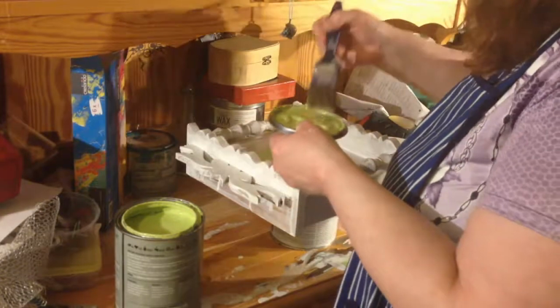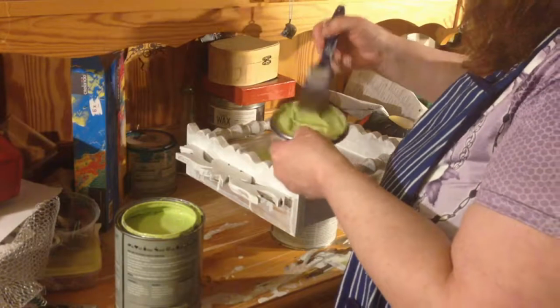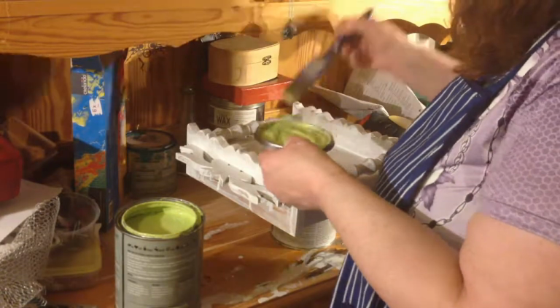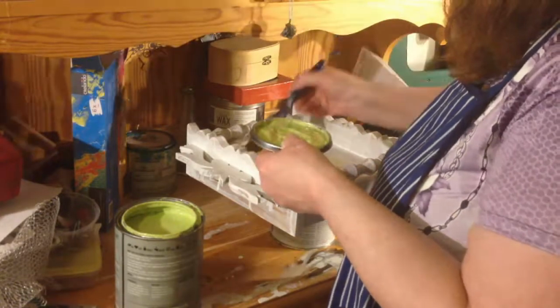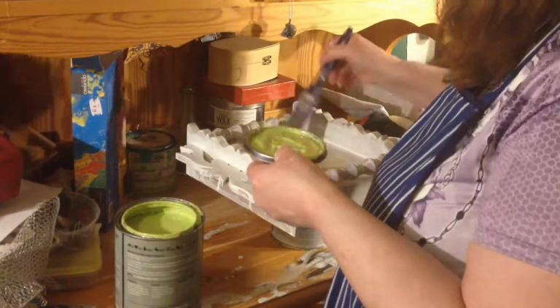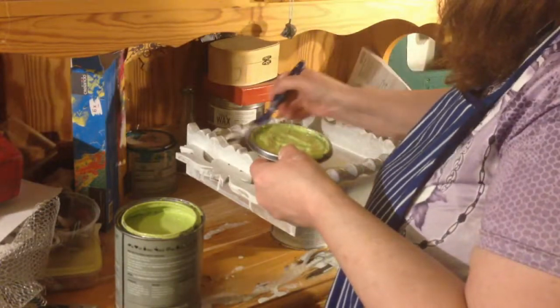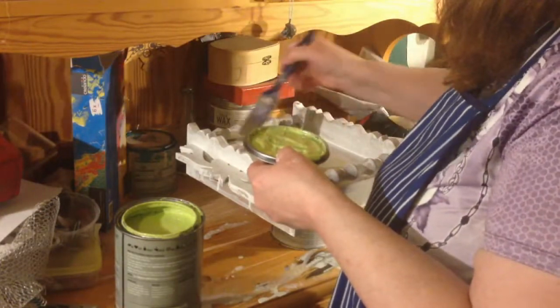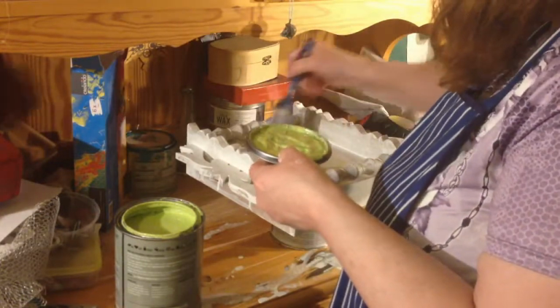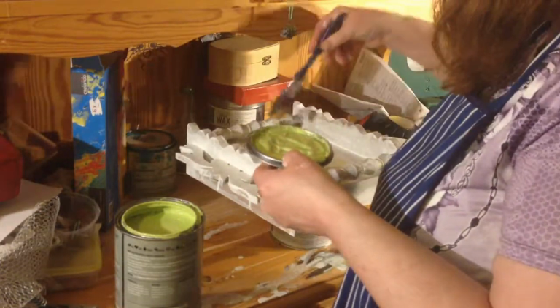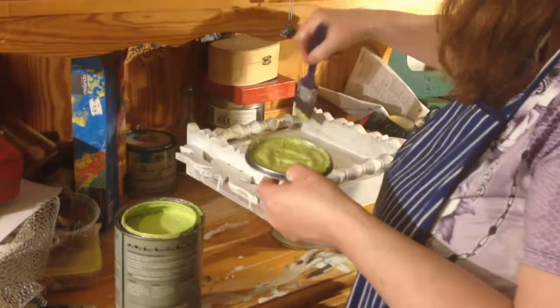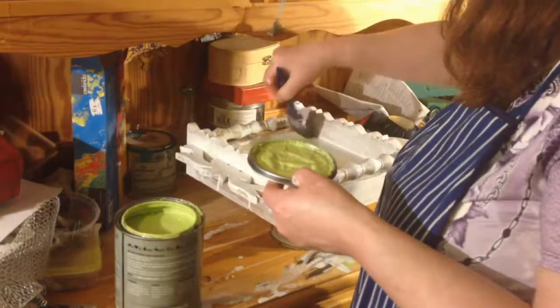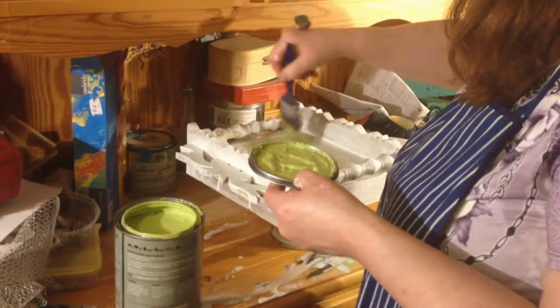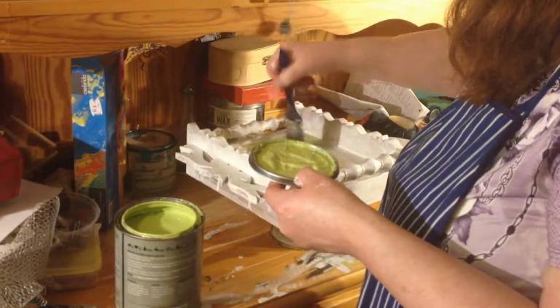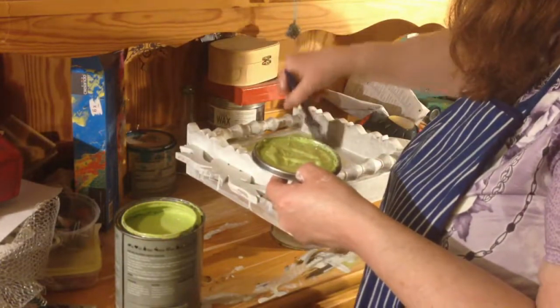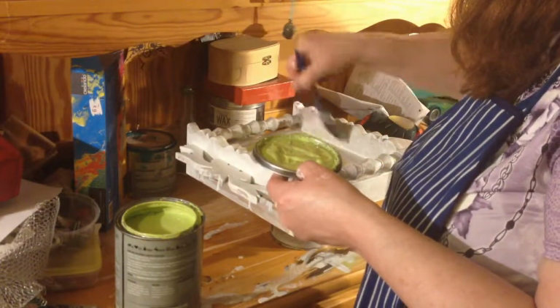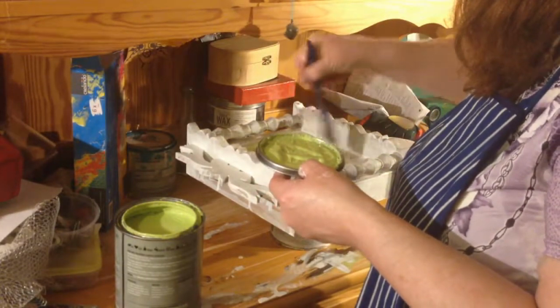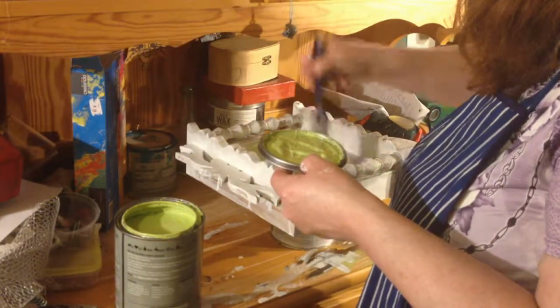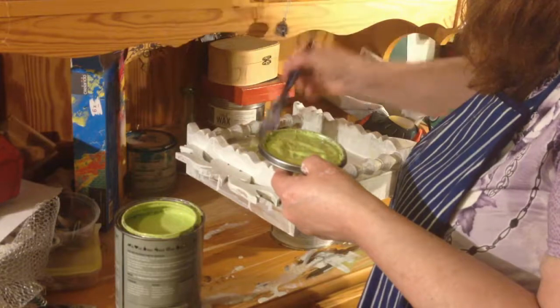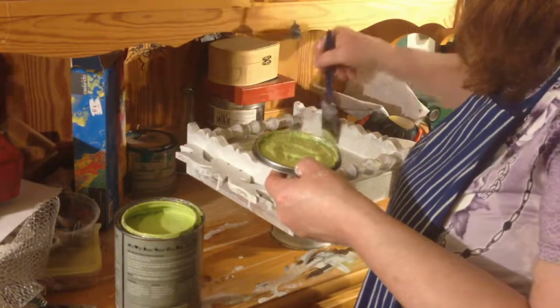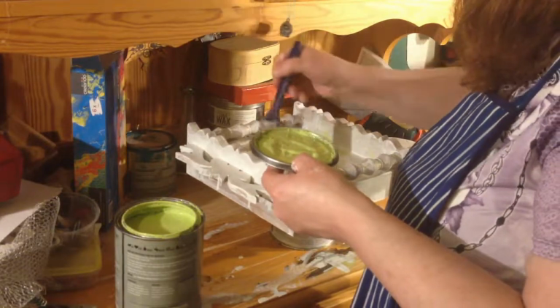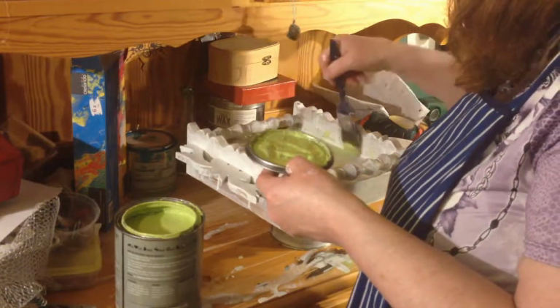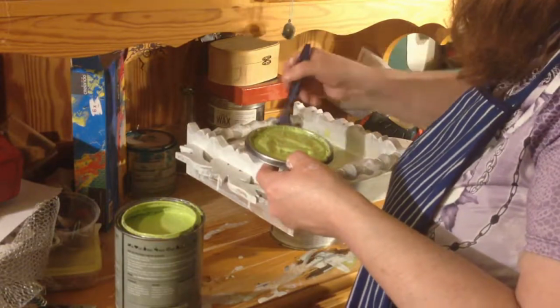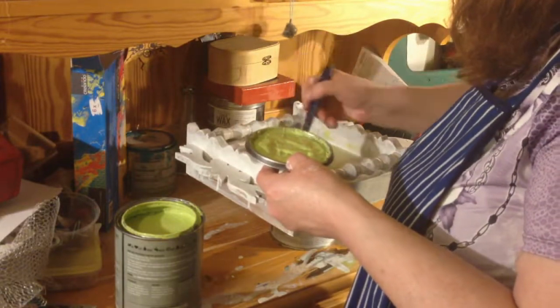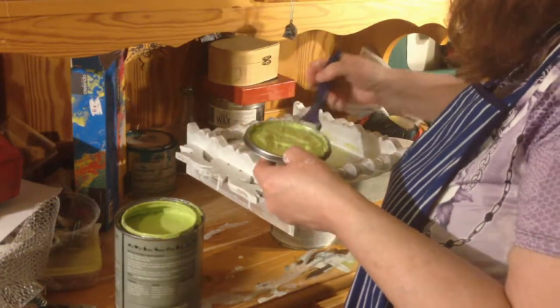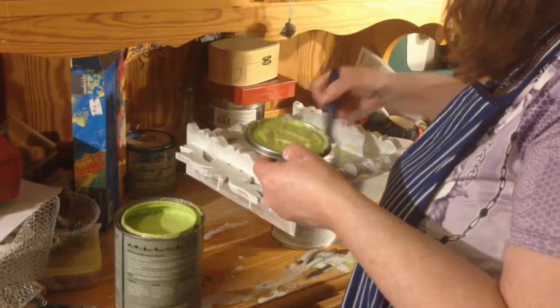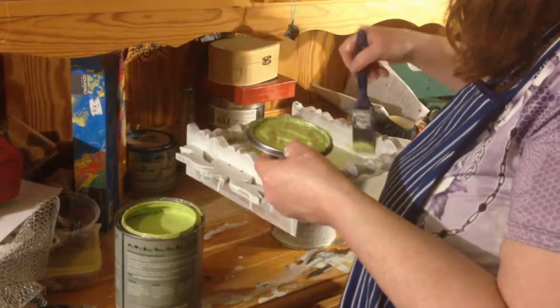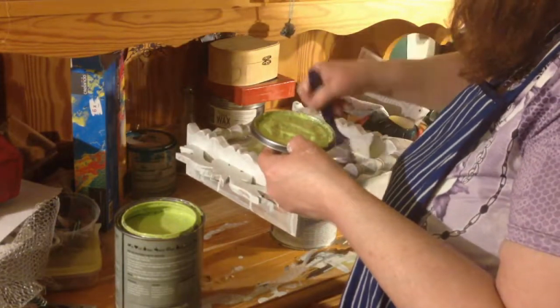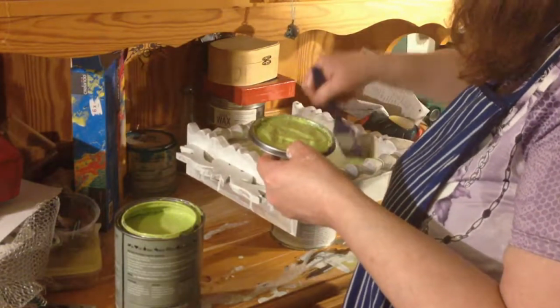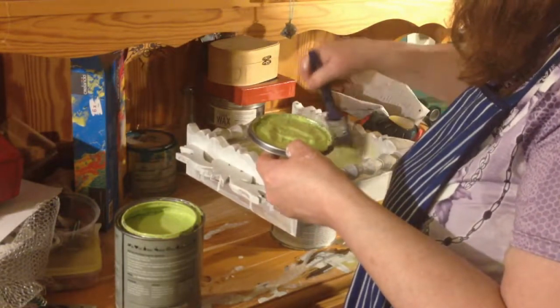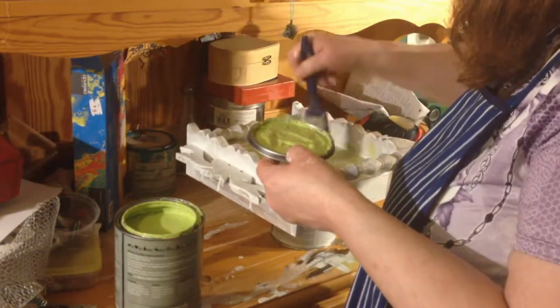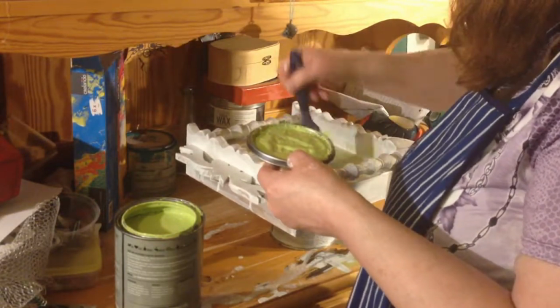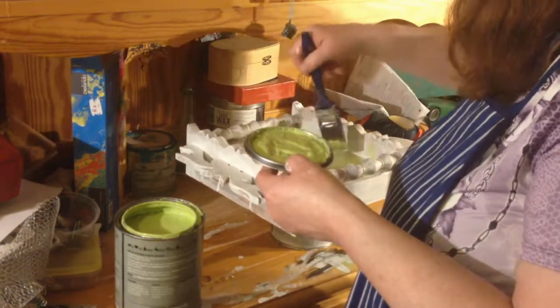It may cost more for the paint, but you actually get more value for your money as a result. That is one hell of a color. Yes.